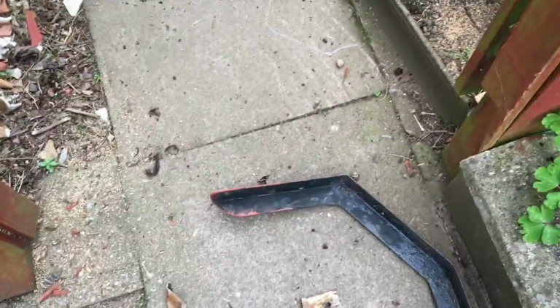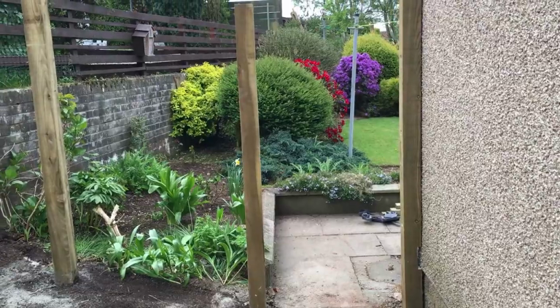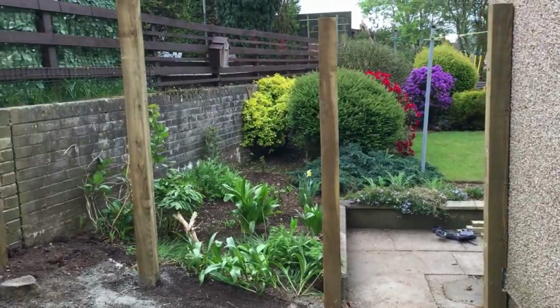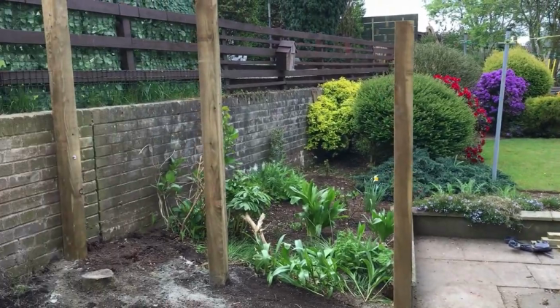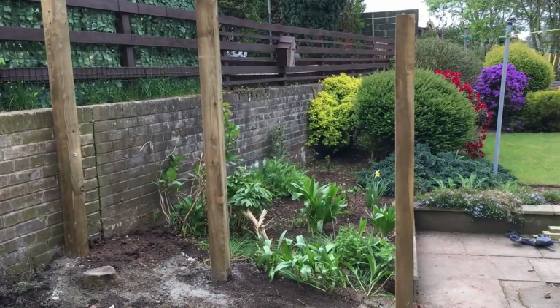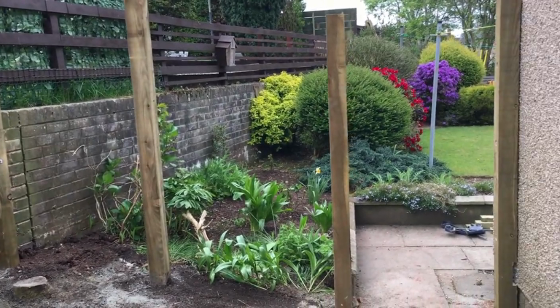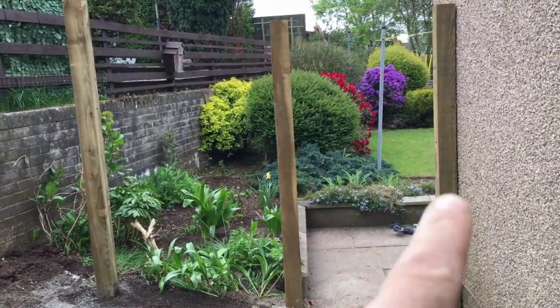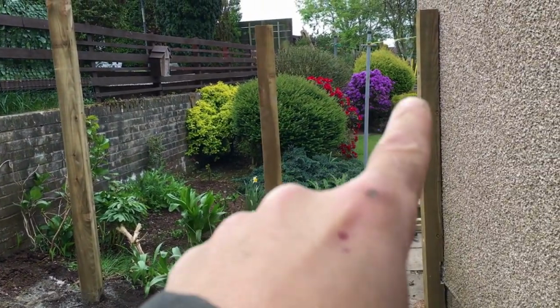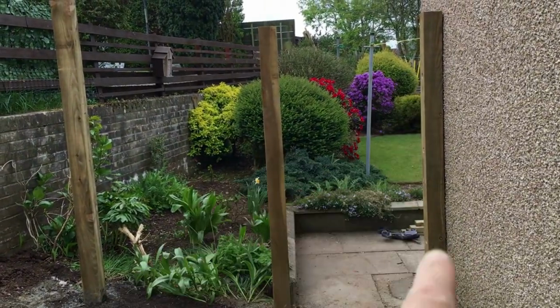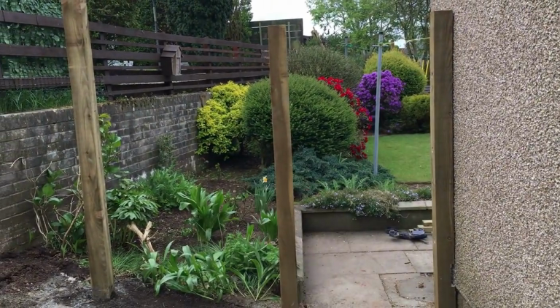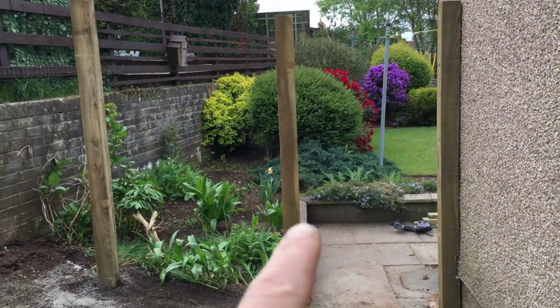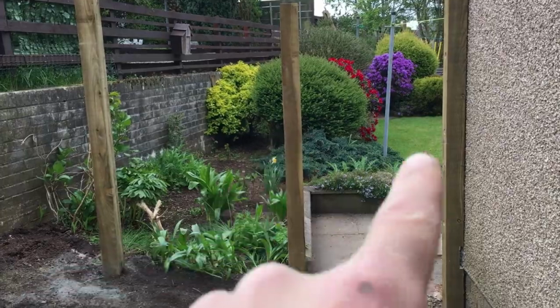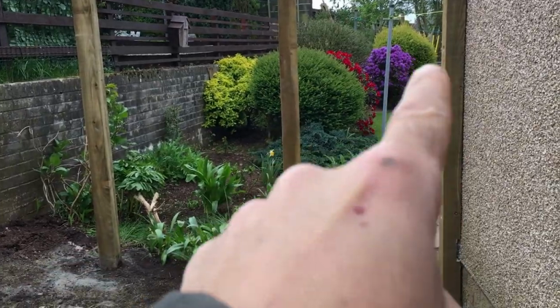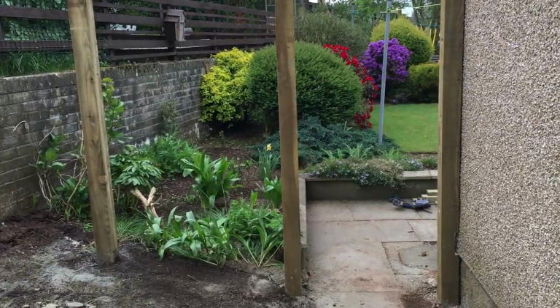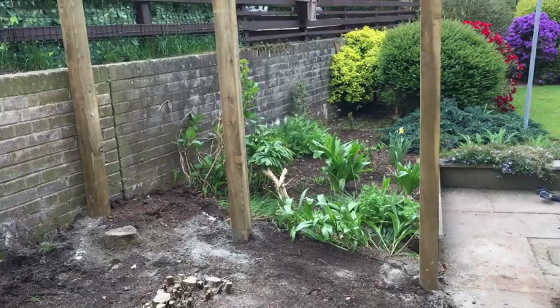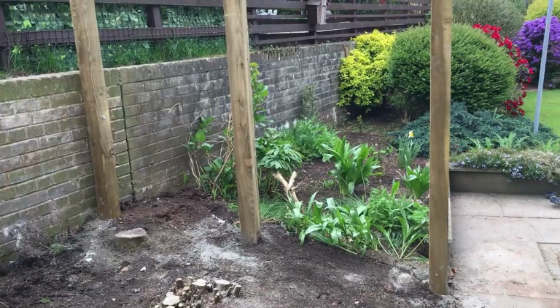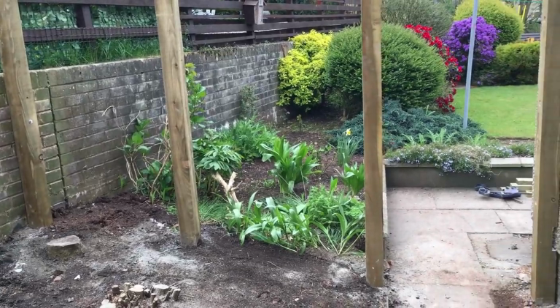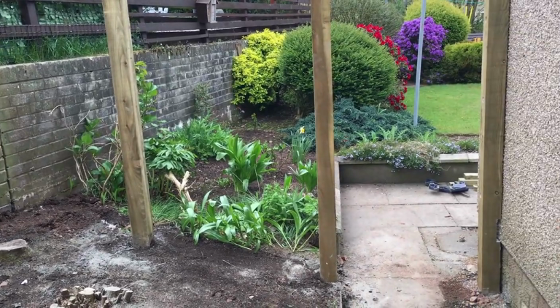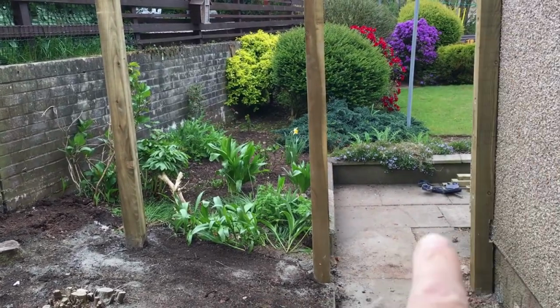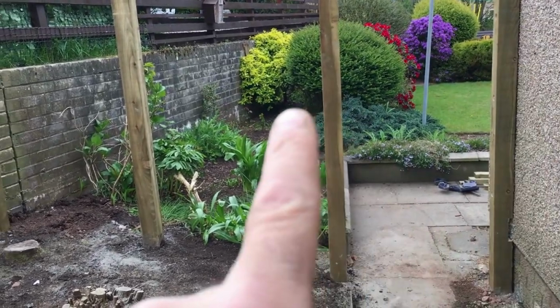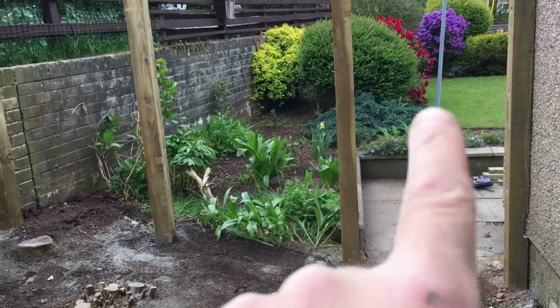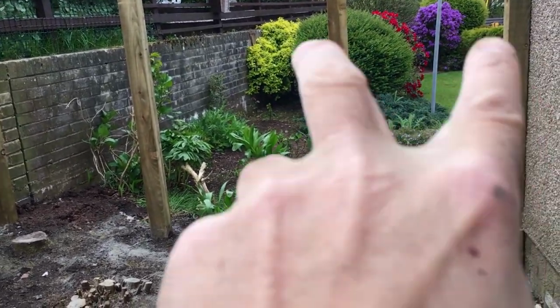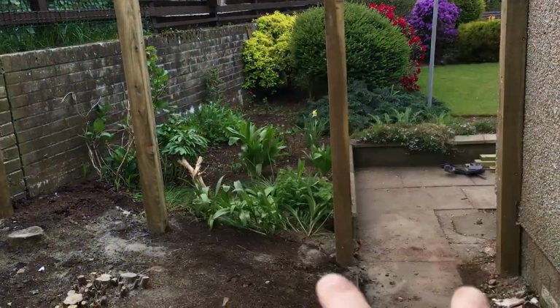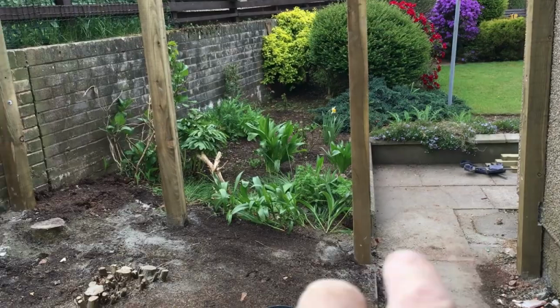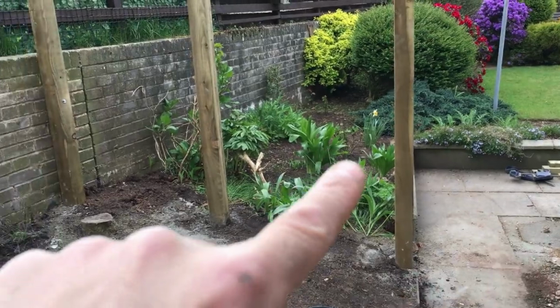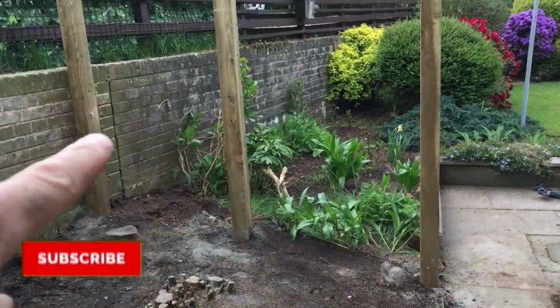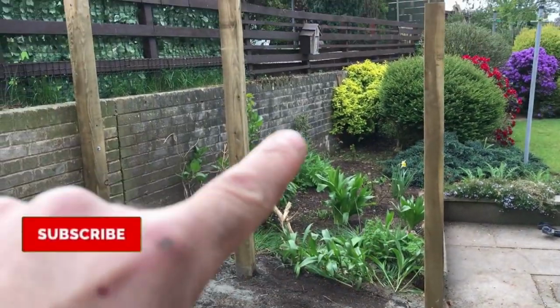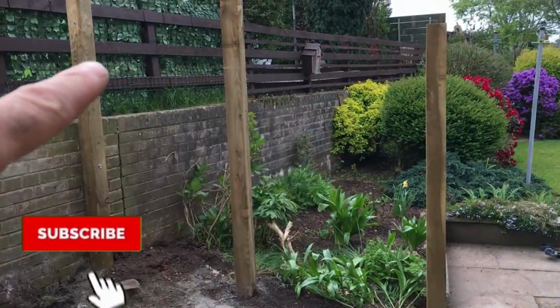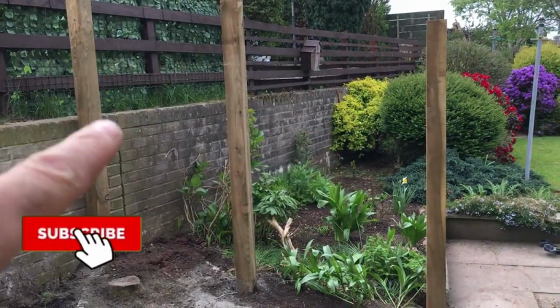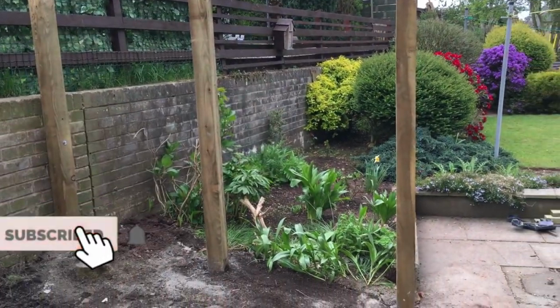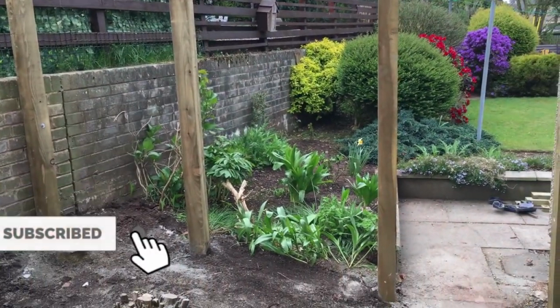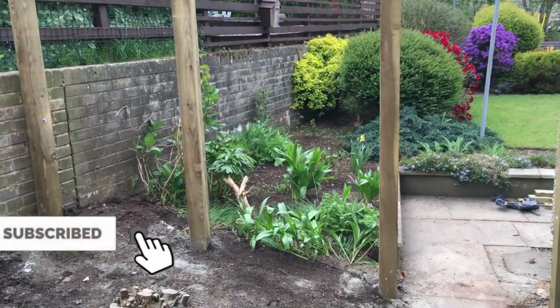Right folks, first part of this job is done. There's a new gate going in here so I've made the opening. Here's the first stage of this job - basically getting the posts in. So there'll be a gate here, and this area here will be fenced off with a hit and miss fence.